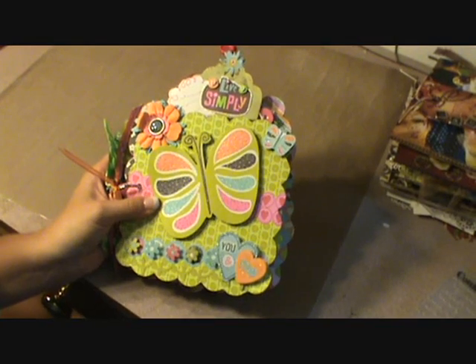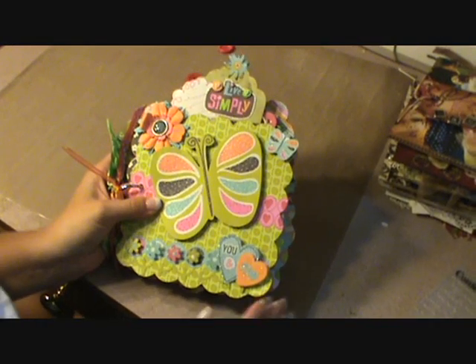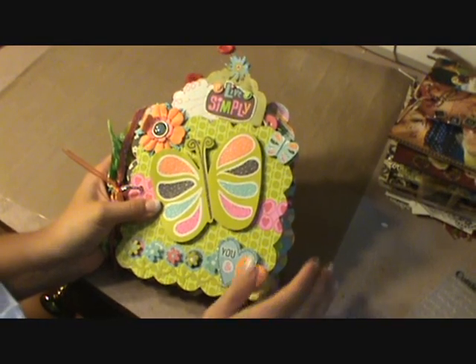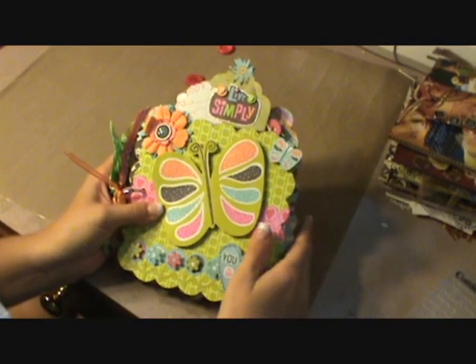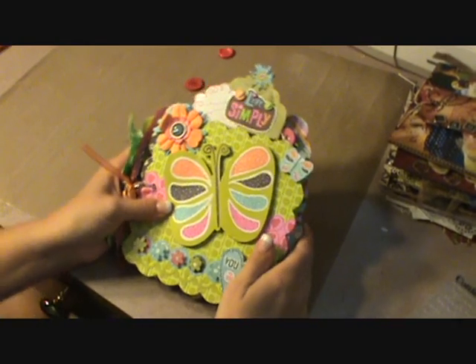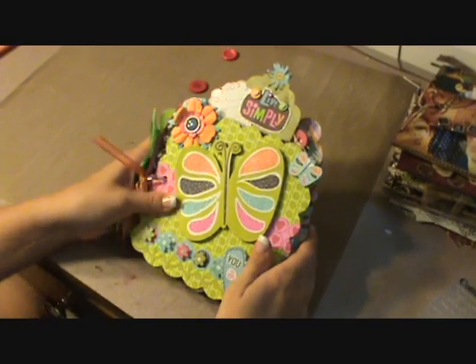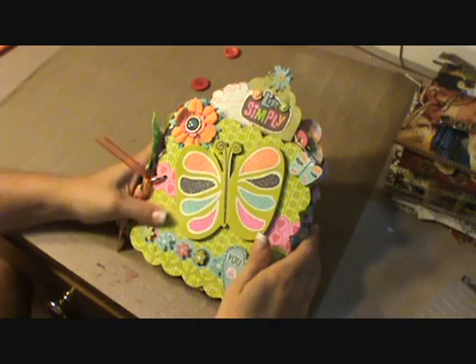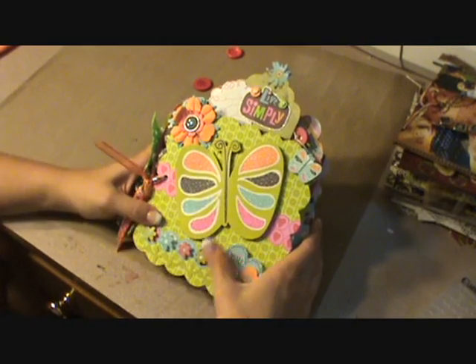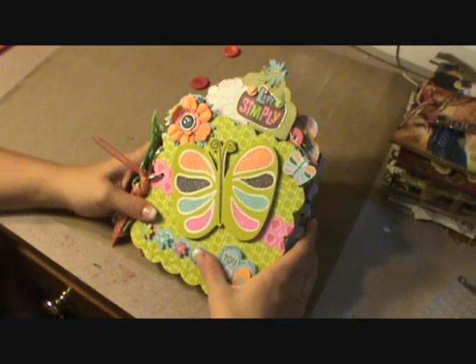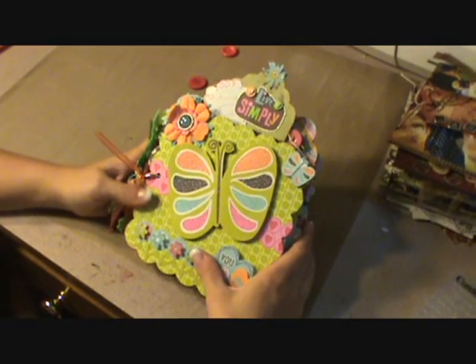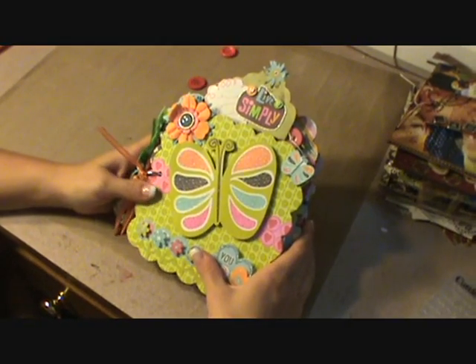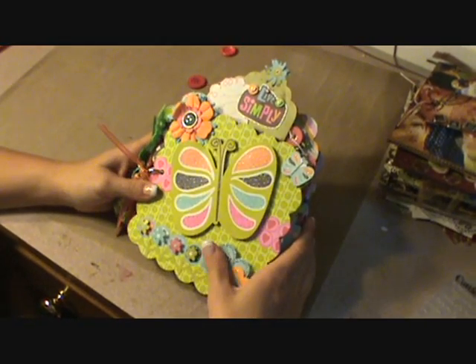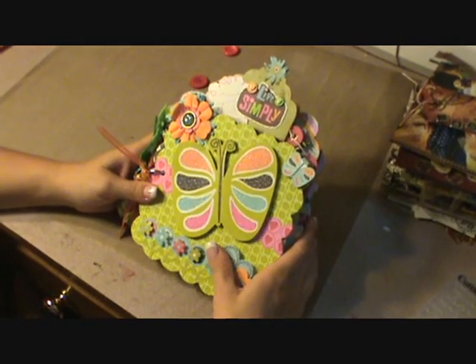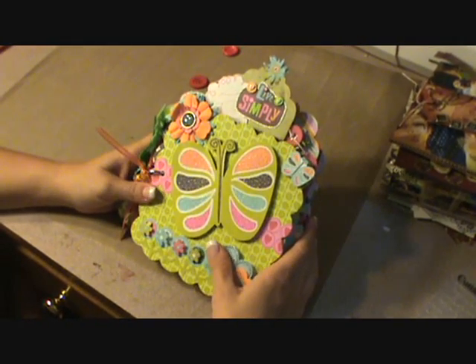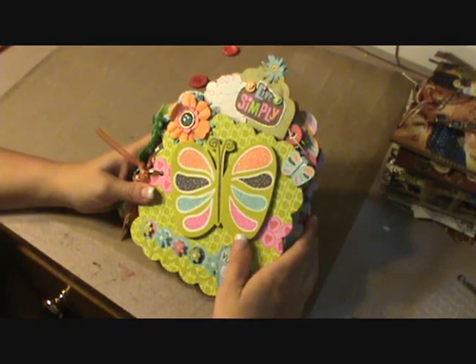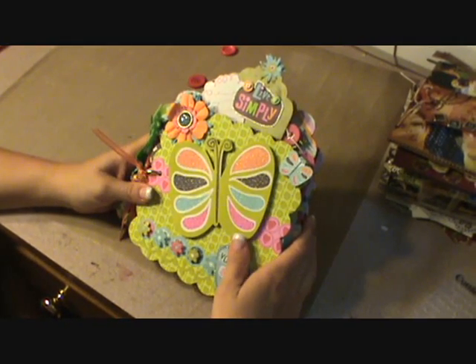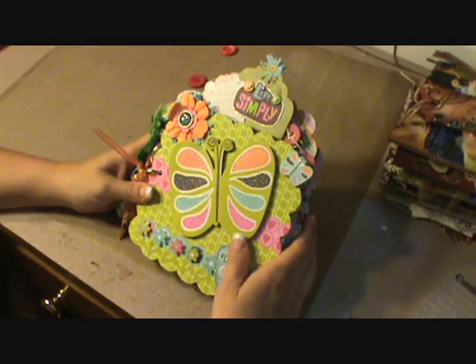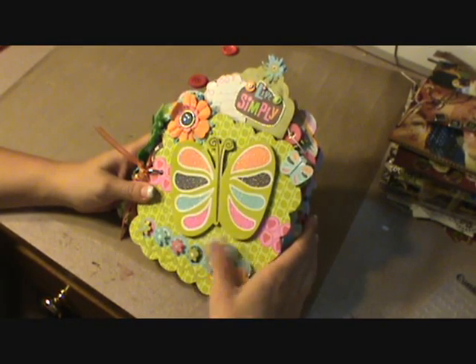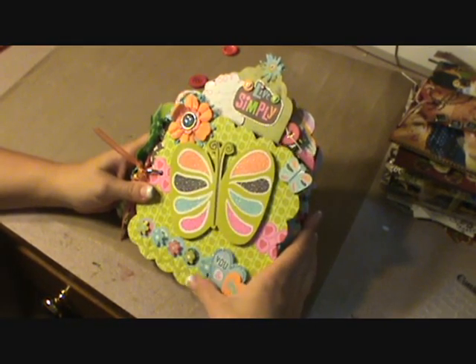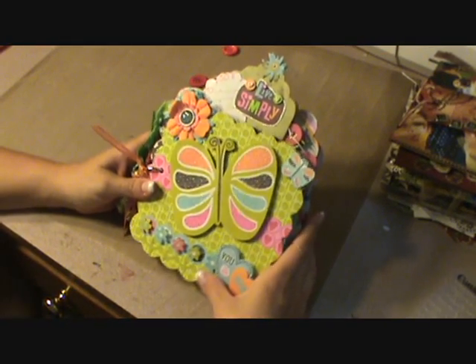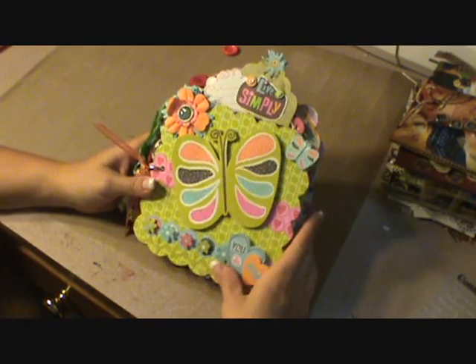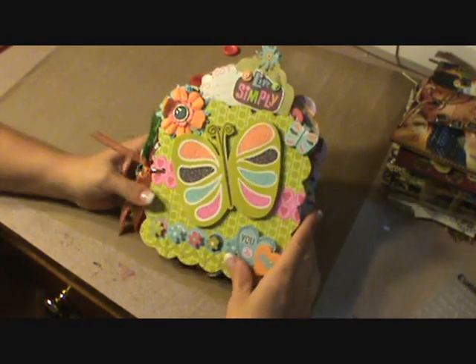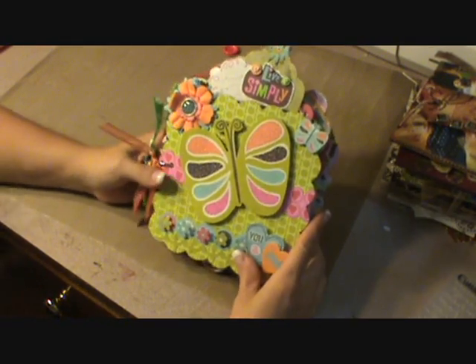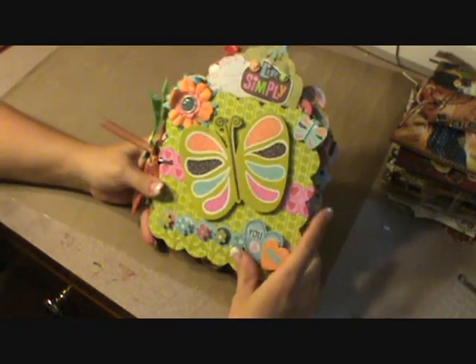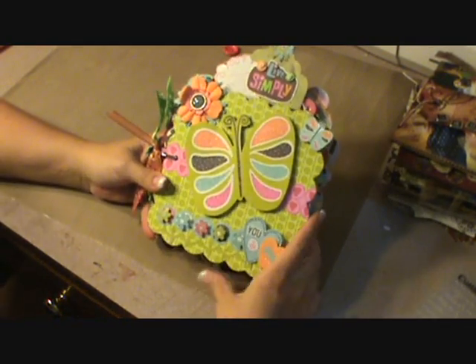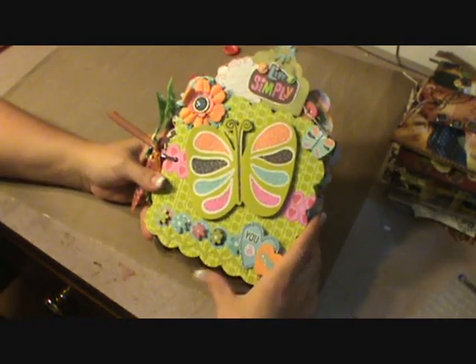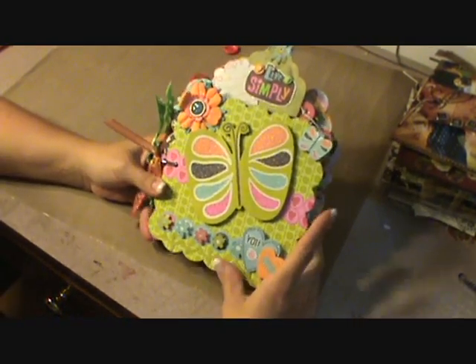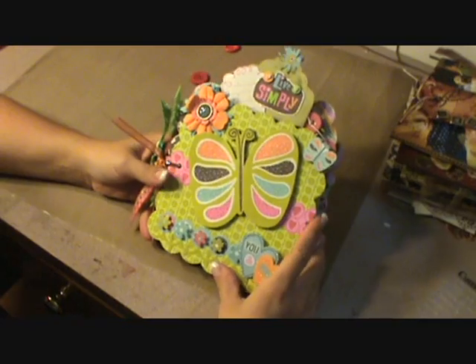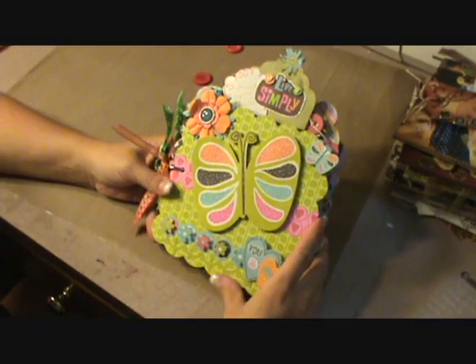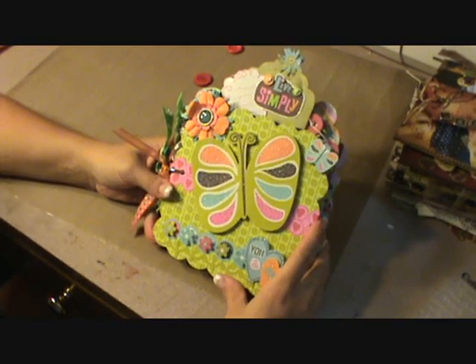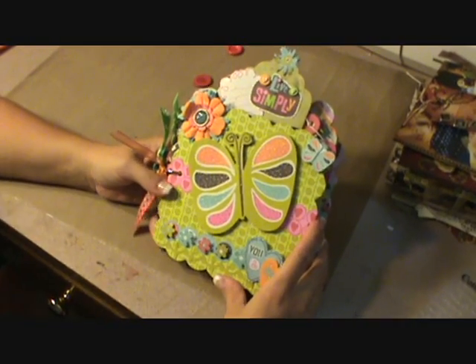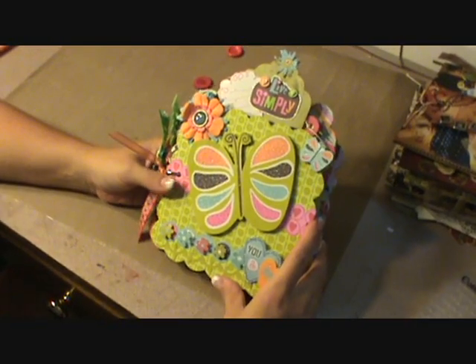Hi, y'all. It's Lori on Lulu's Shive, and I'm here today to show you another mini that I created.